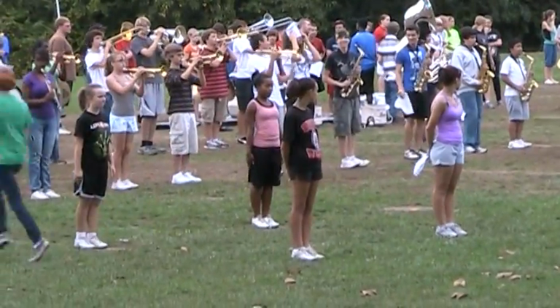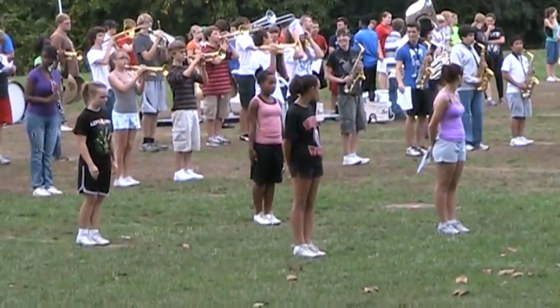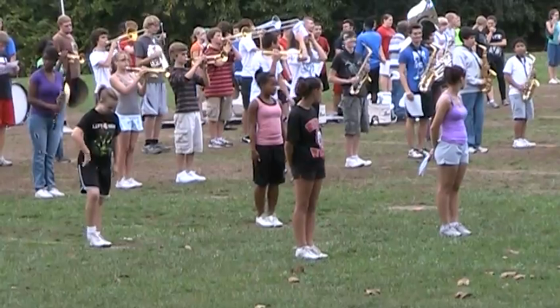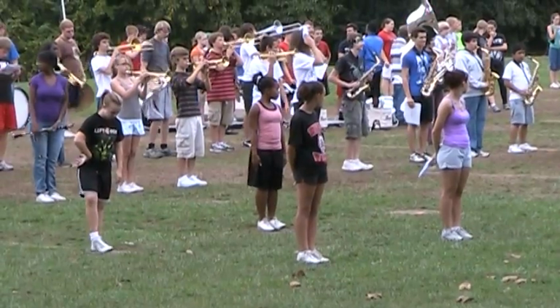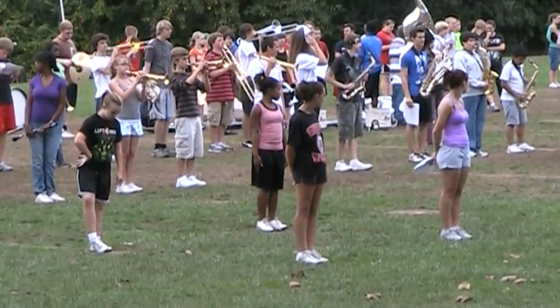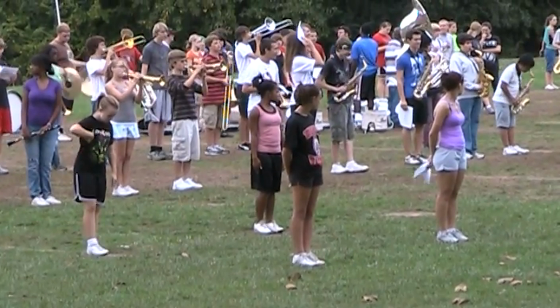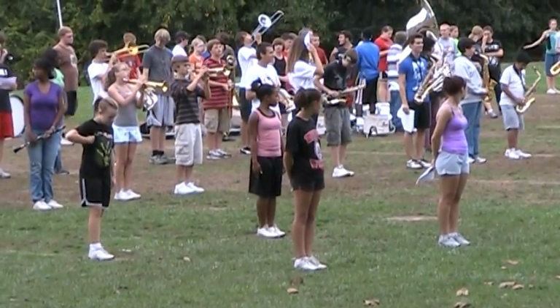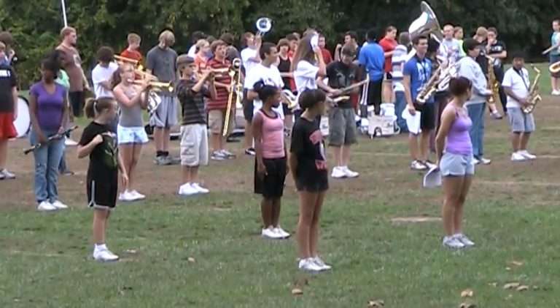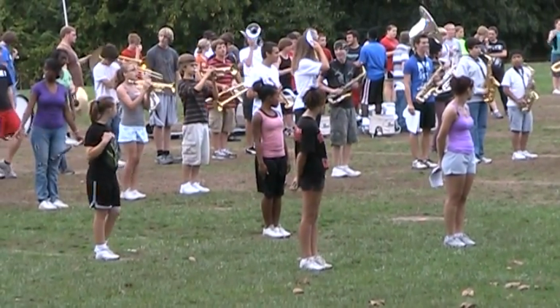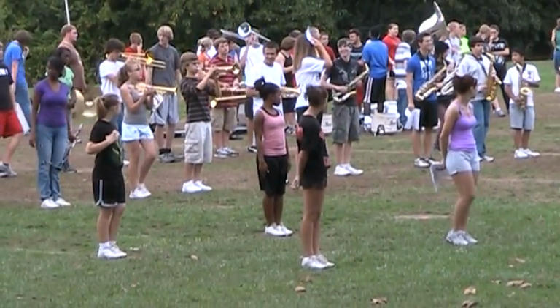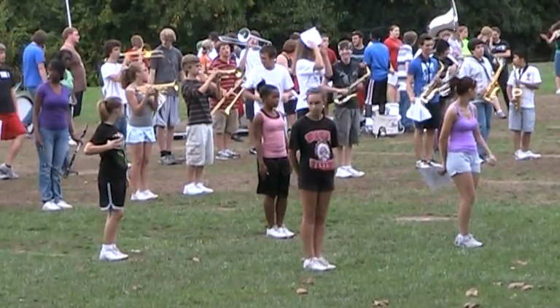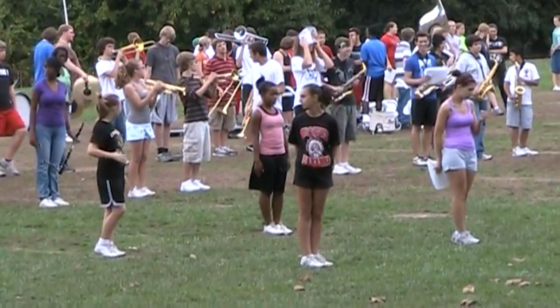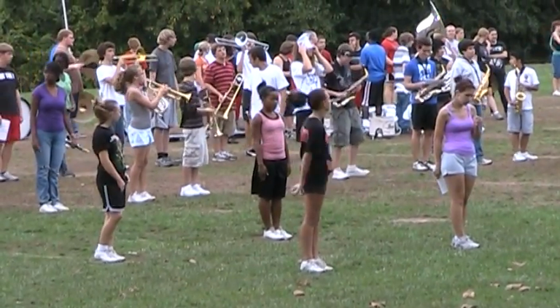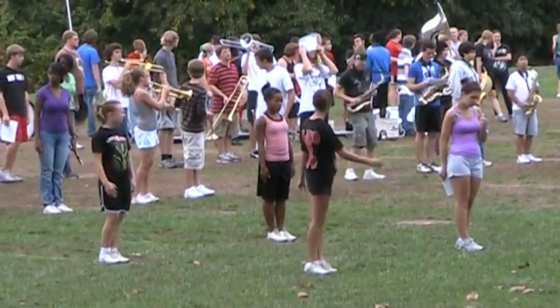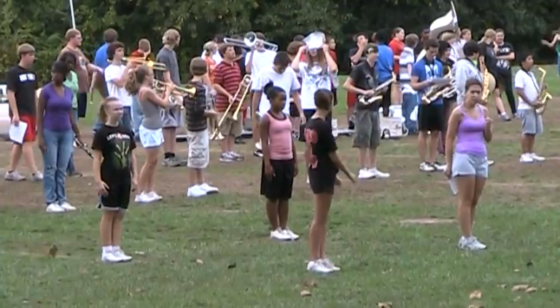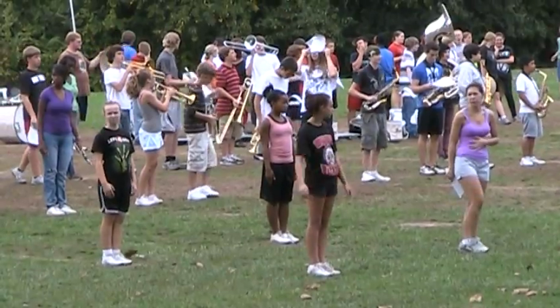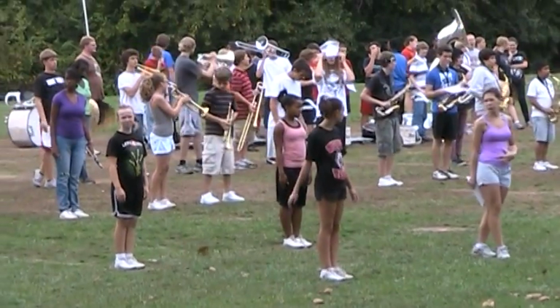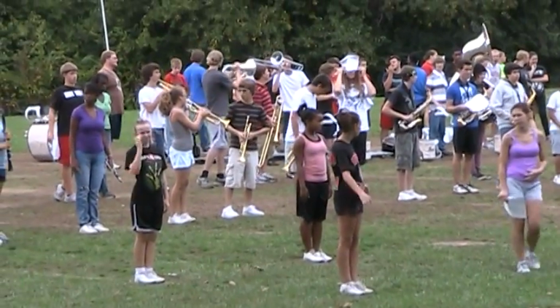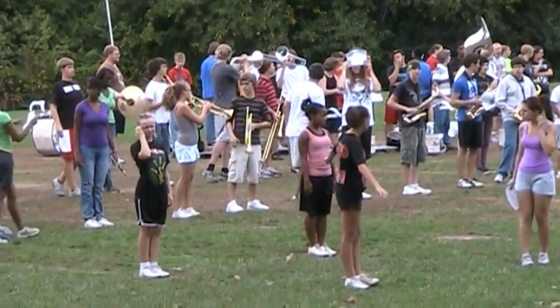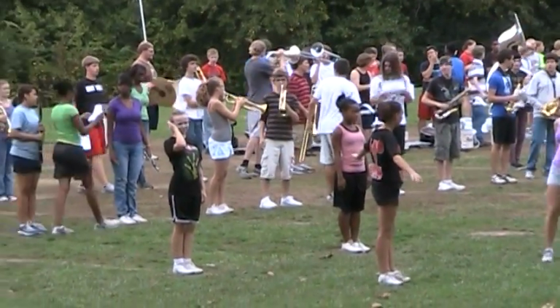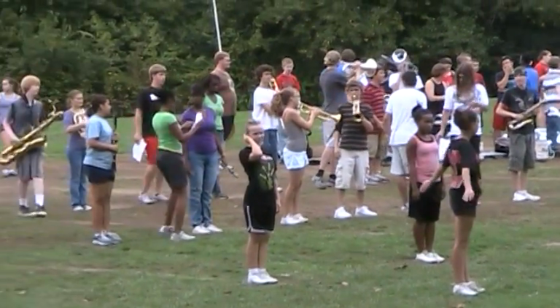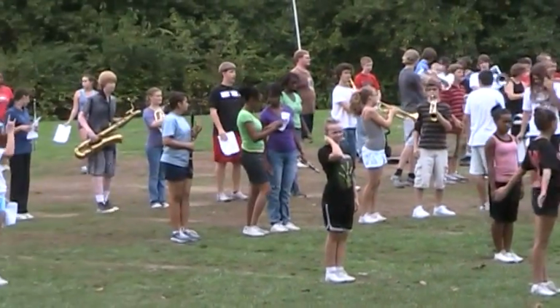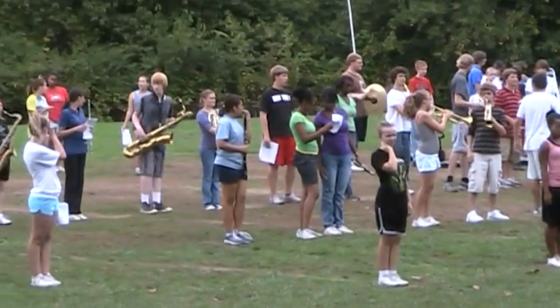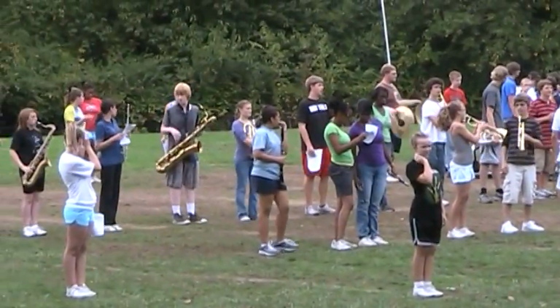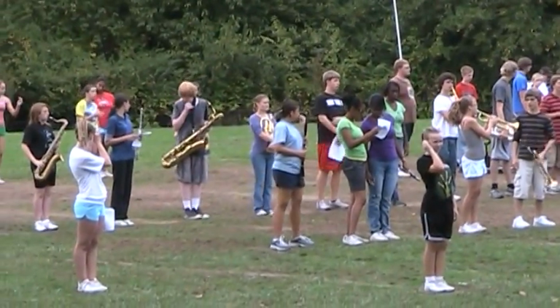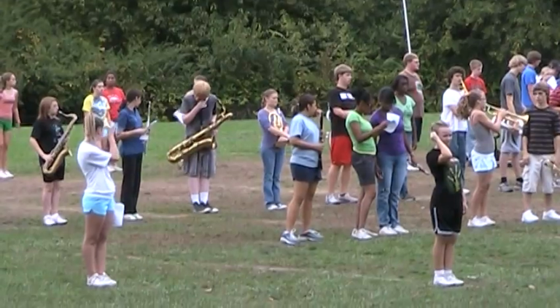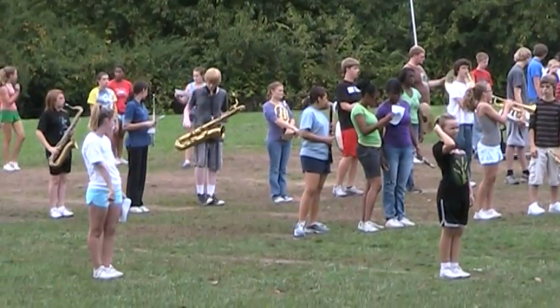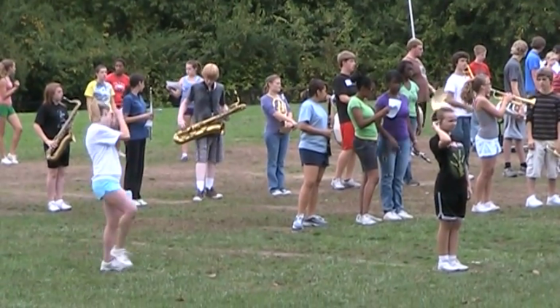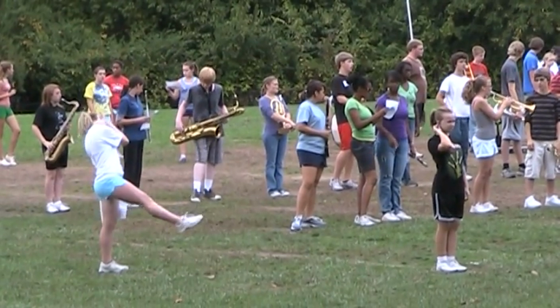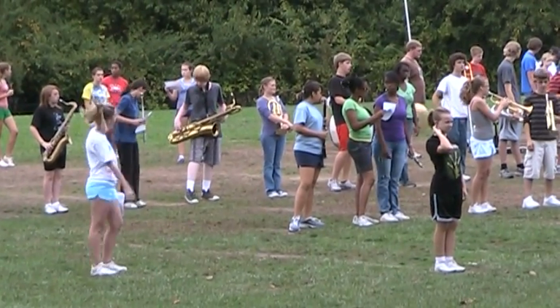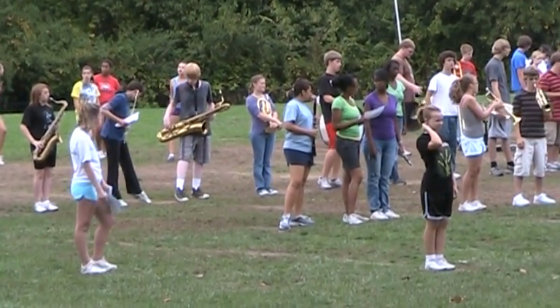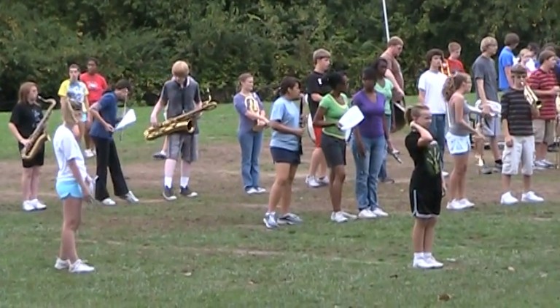Back to the line, guys. Let's have a straight line back there. Good. I'll press the forward.